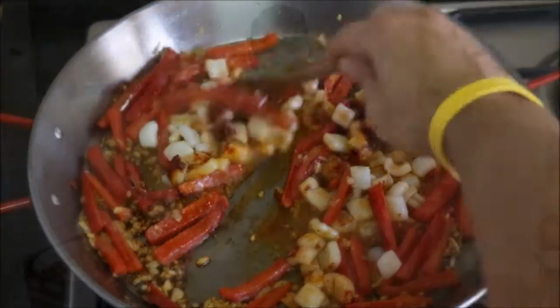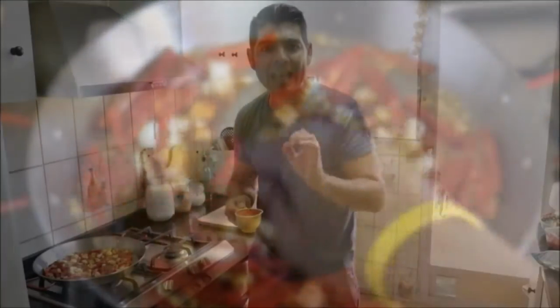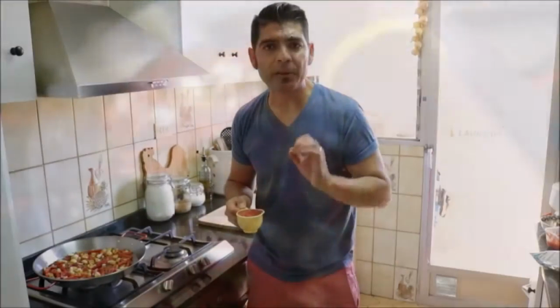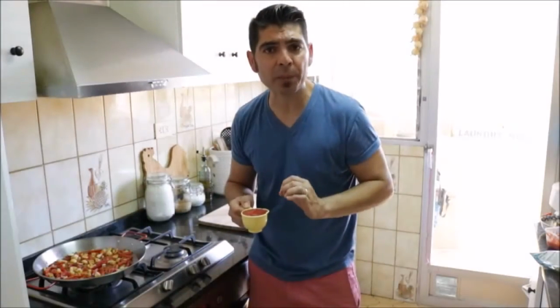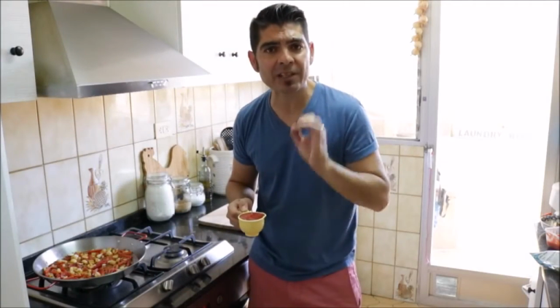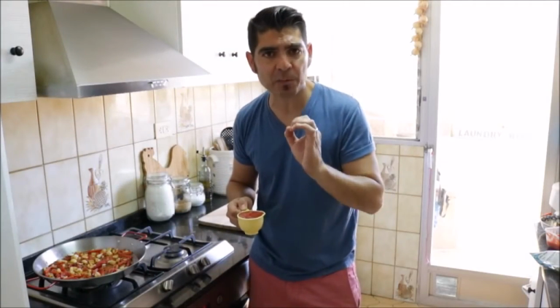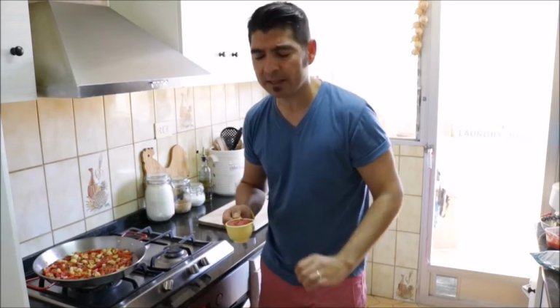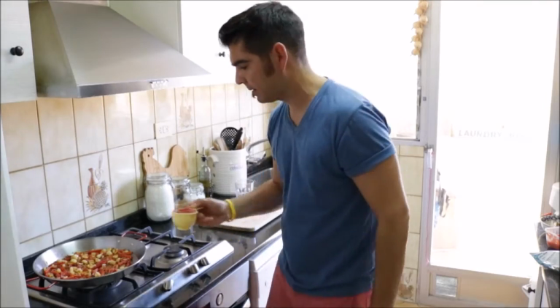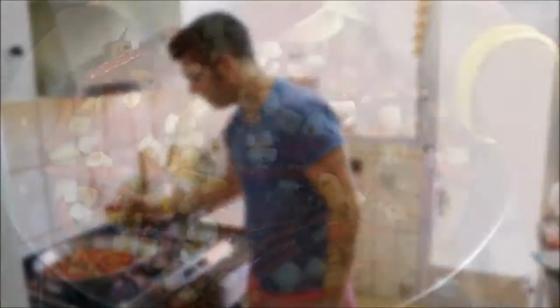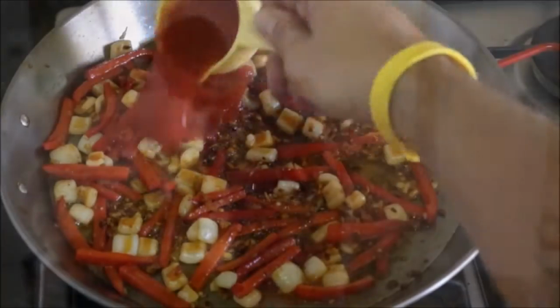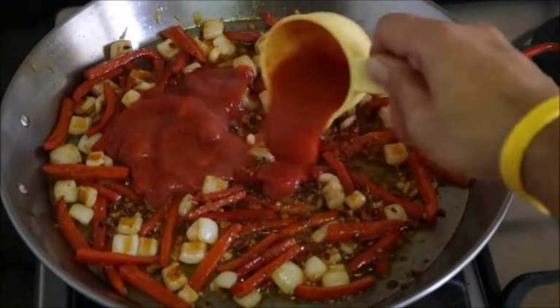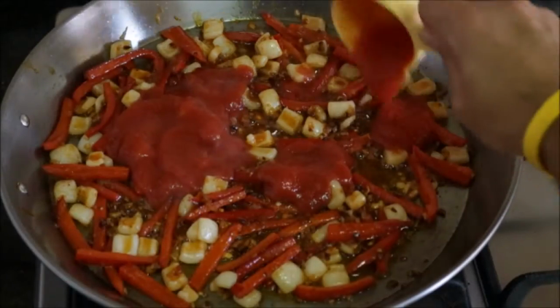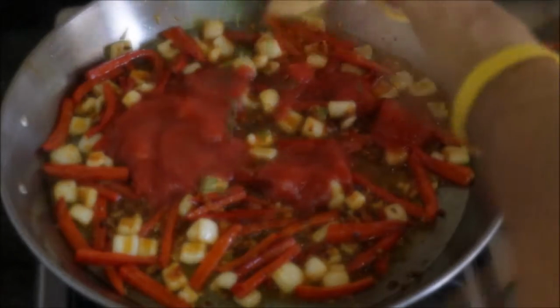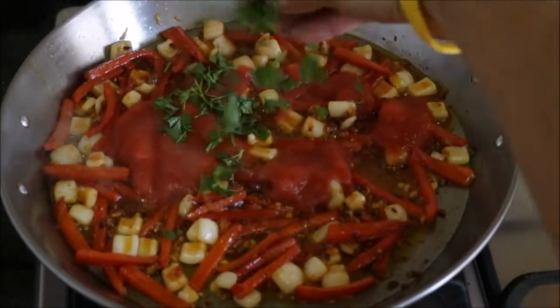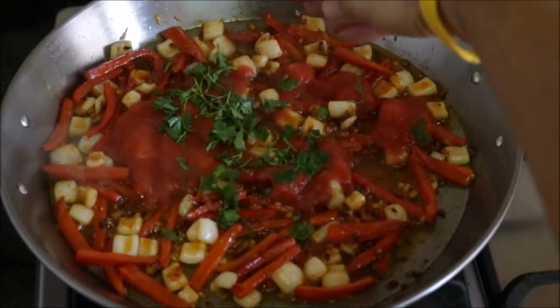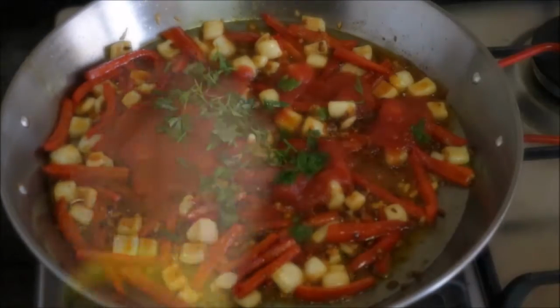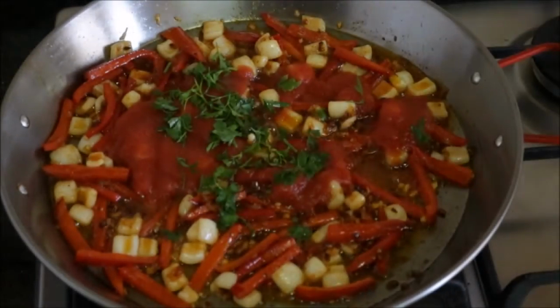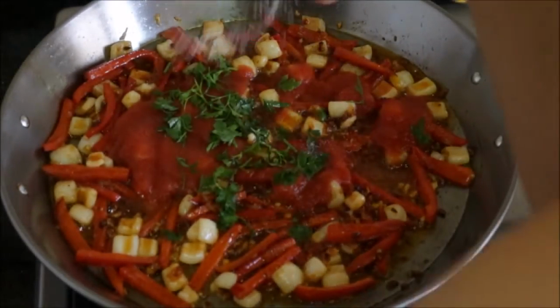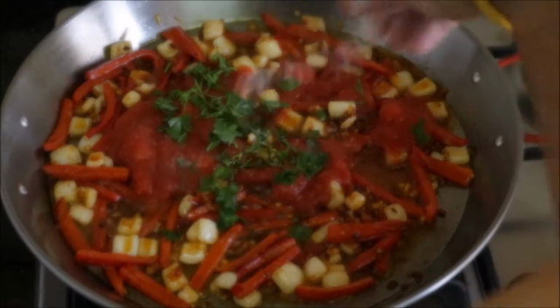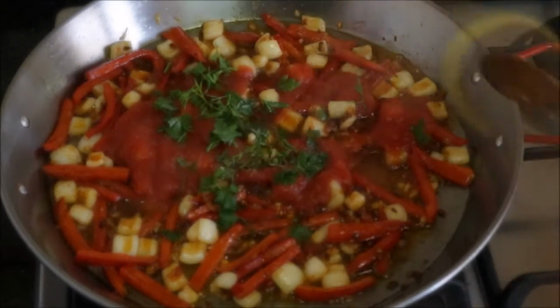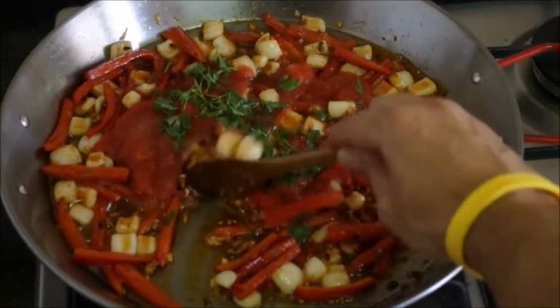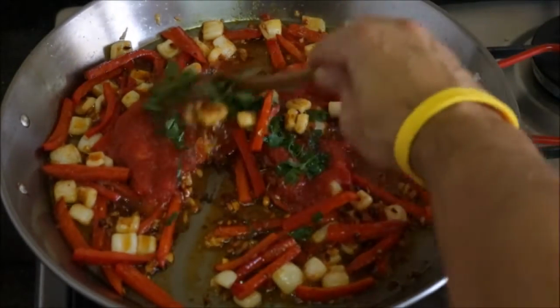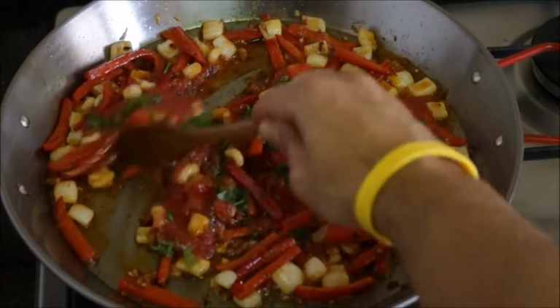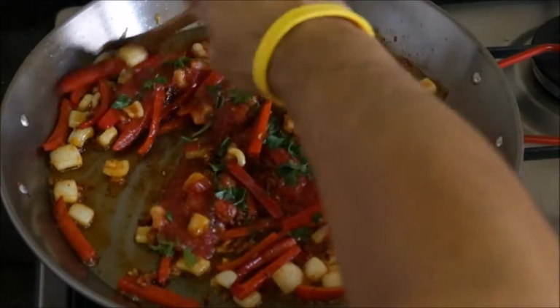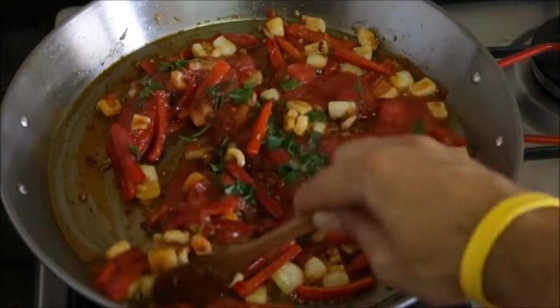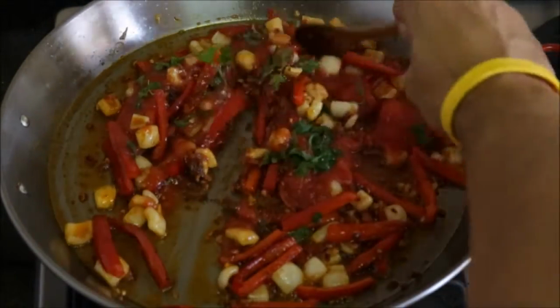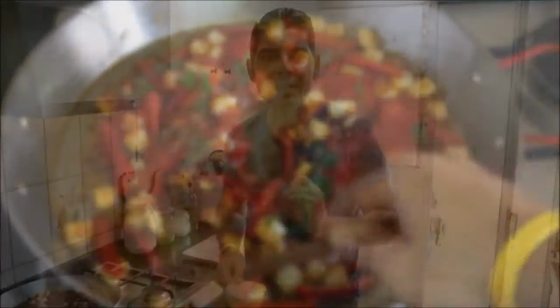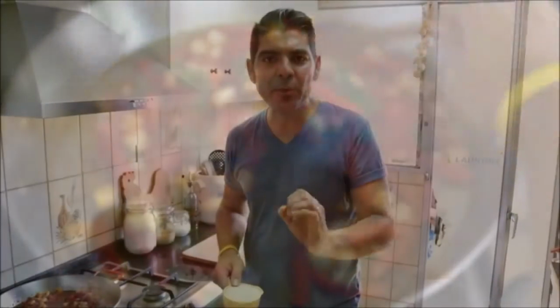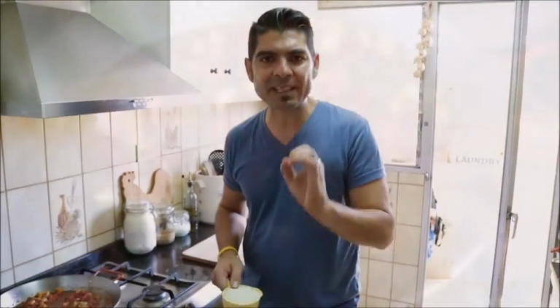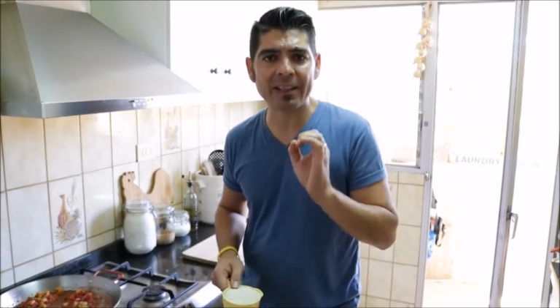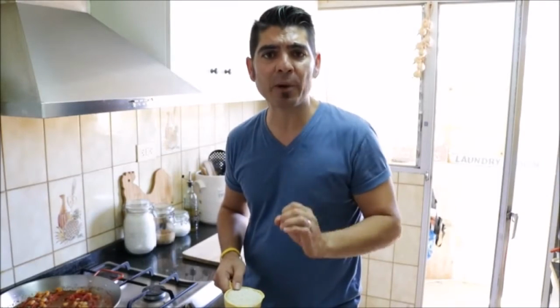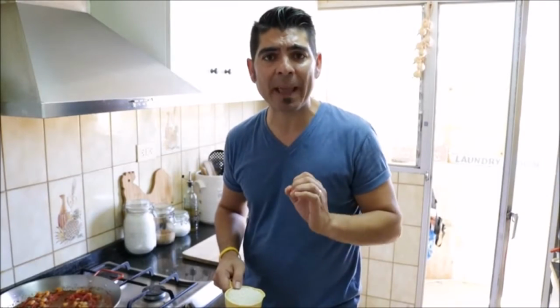Now let's add half a cup of tomato puree and some fresh parsley. Another pinch of sea salt and let's mix it all together. It's been about three minutes since we added the tomato puree to the pan.